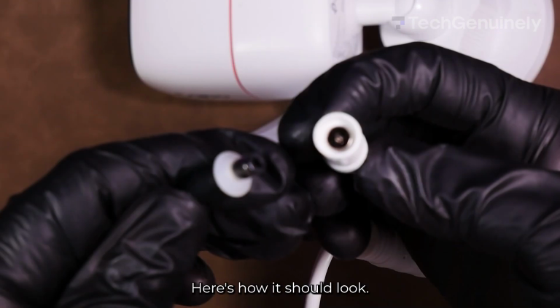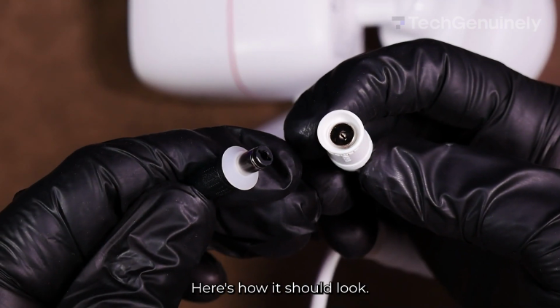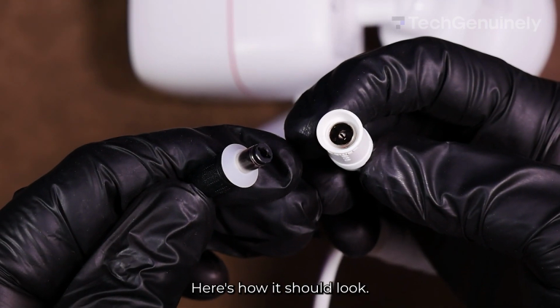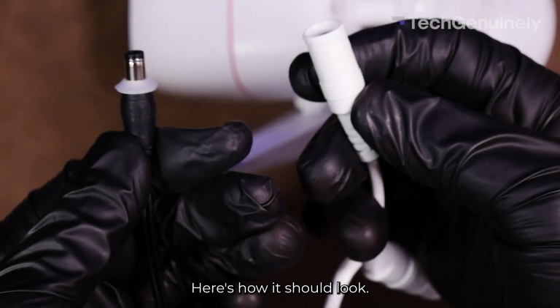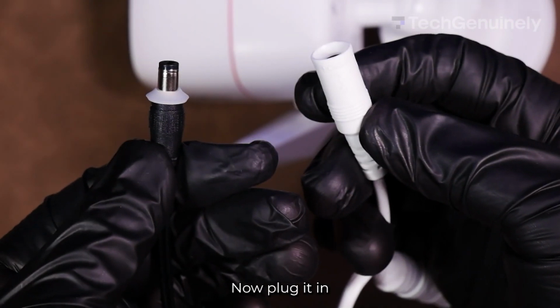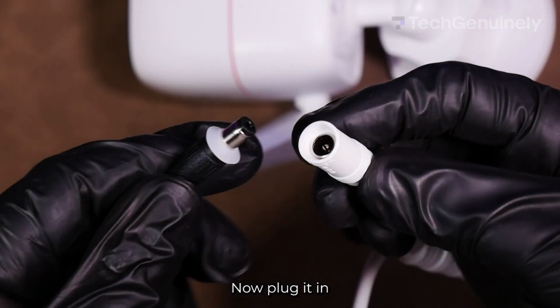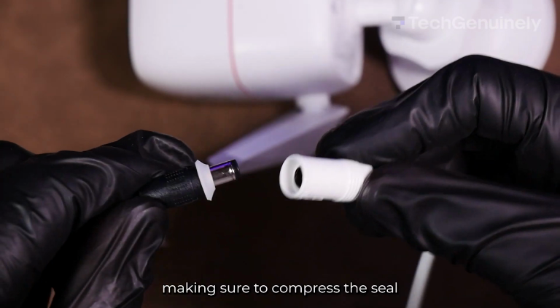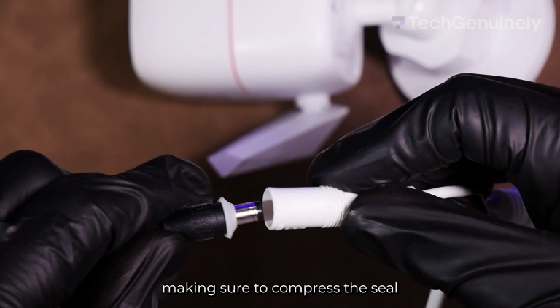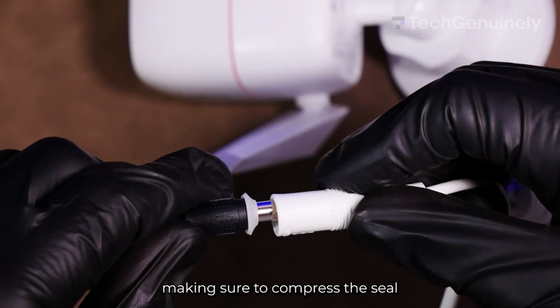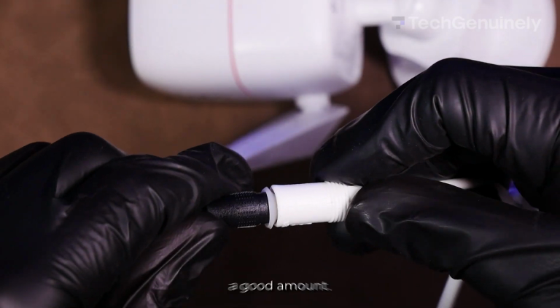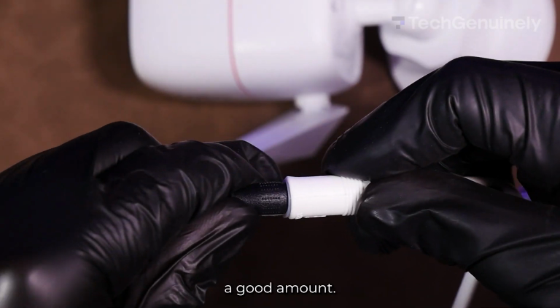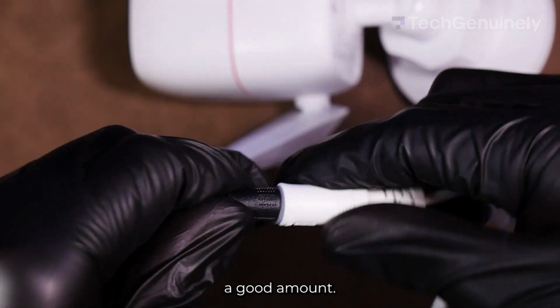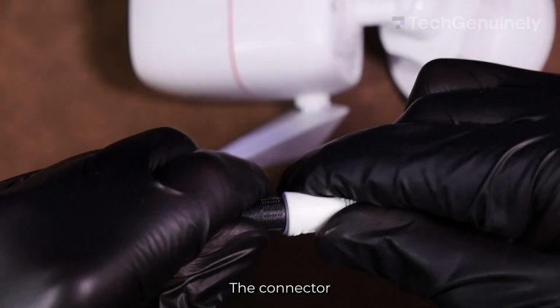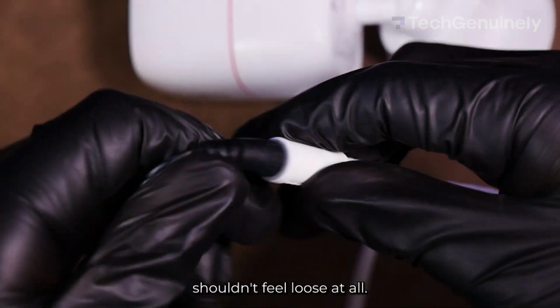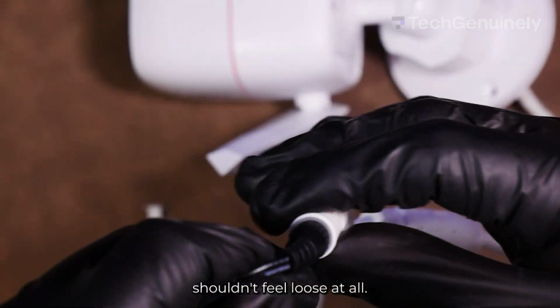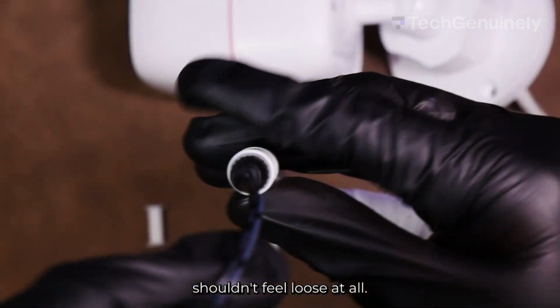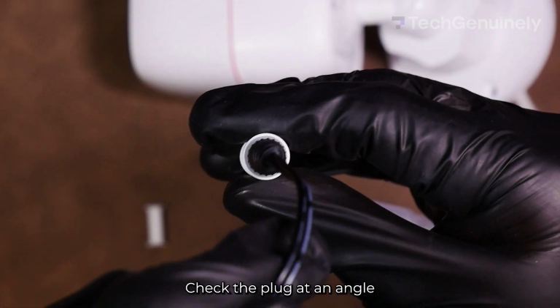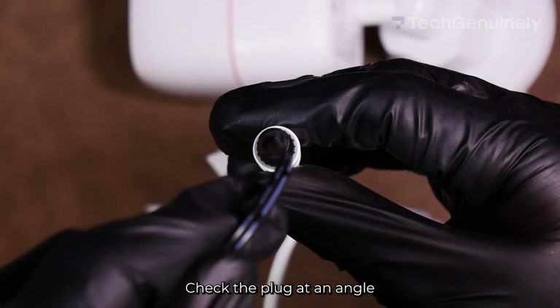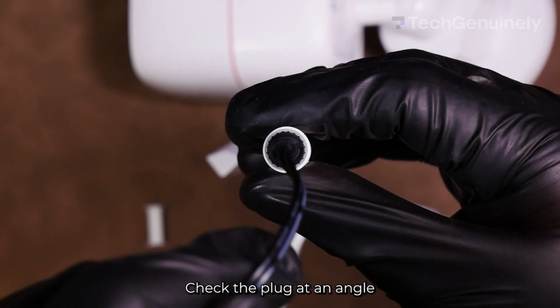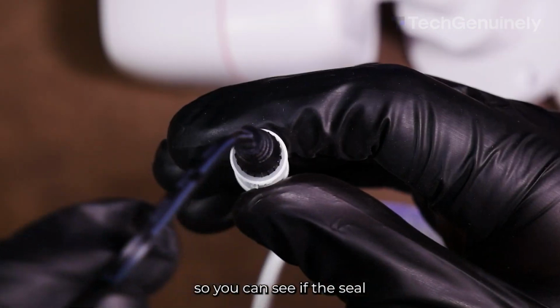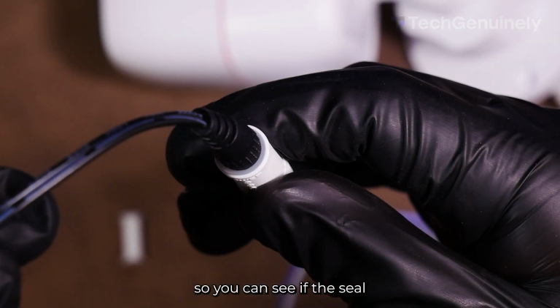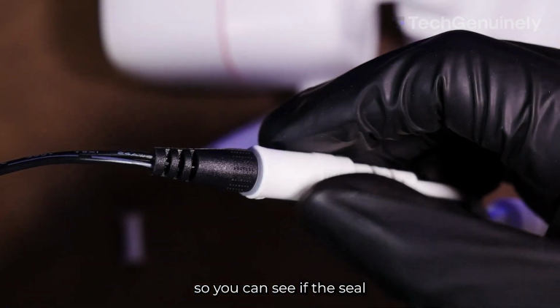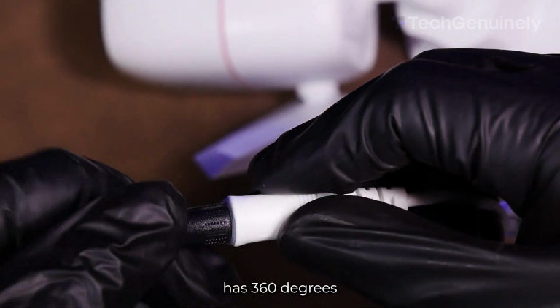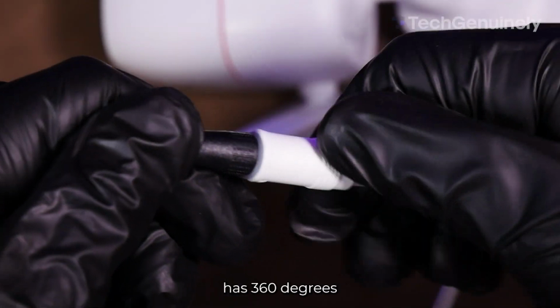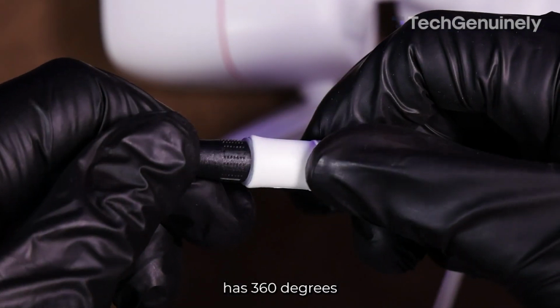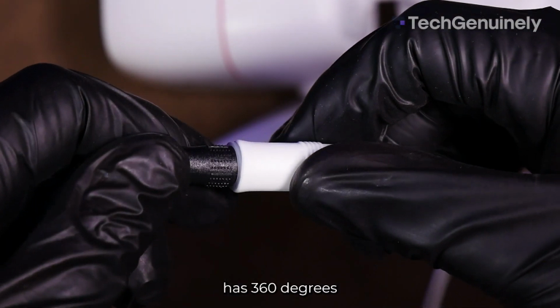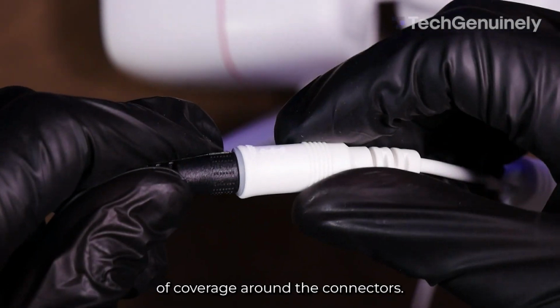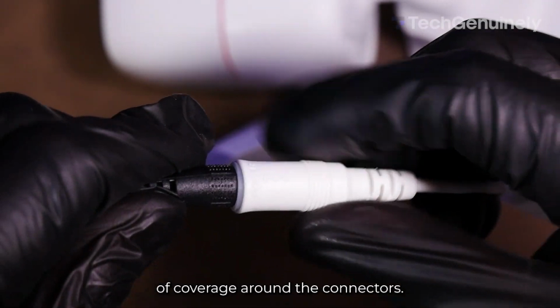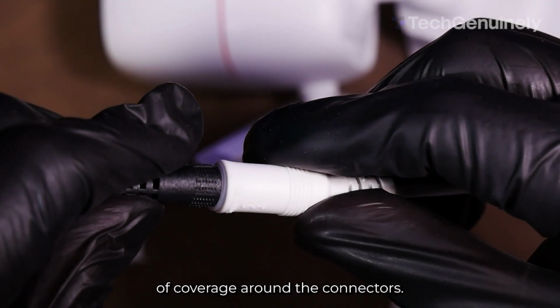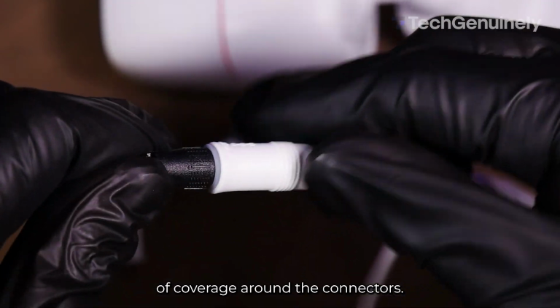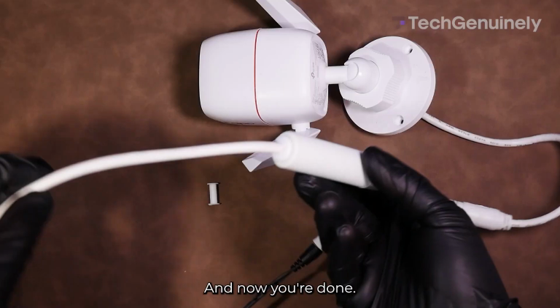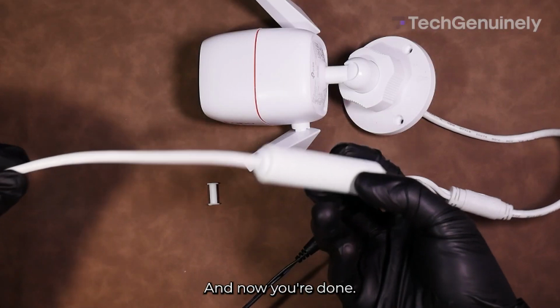Here's how it should look. Now plug it in, making sure to compress the seal a good amount. The connectors shouldn't feel loose at all. Check the plug at an angle so you can see if the seal has 360 degrees of coverage around the connectors.